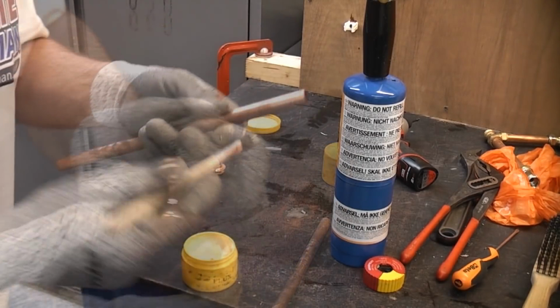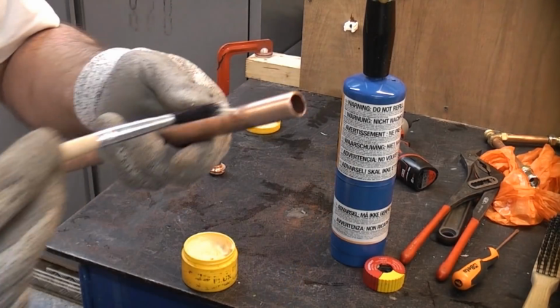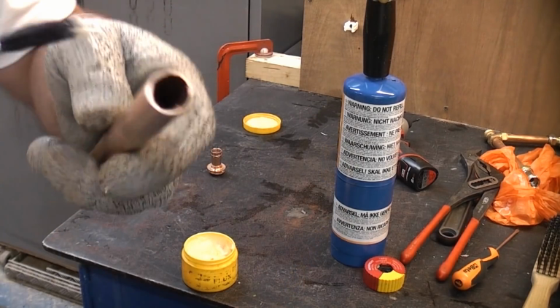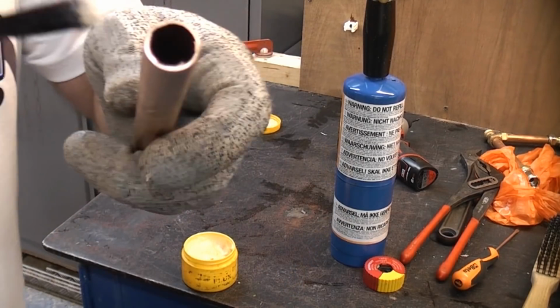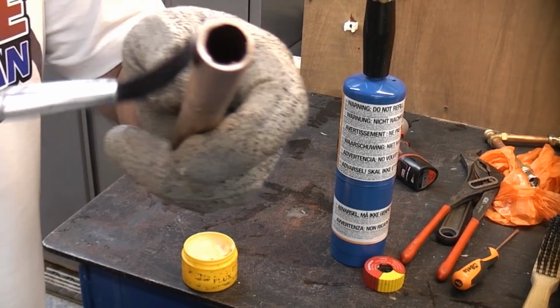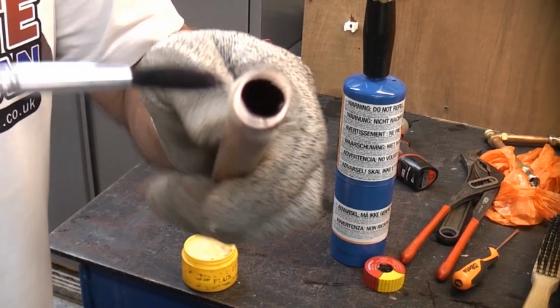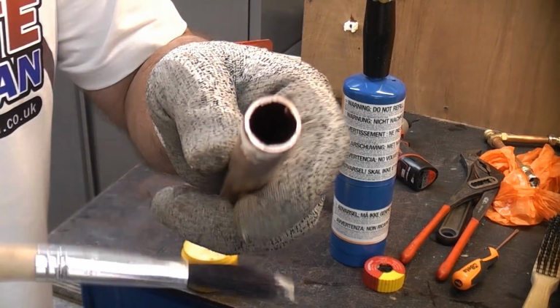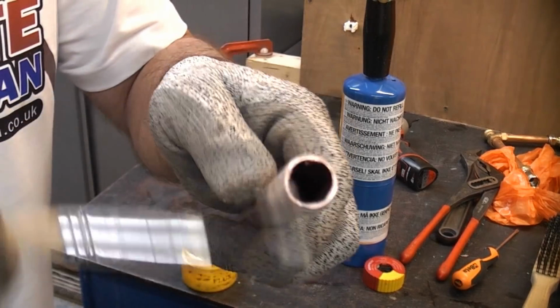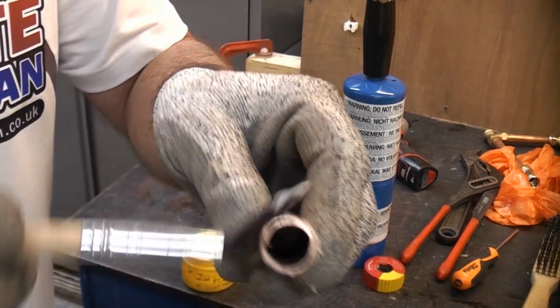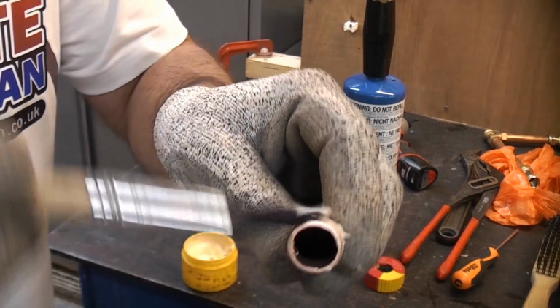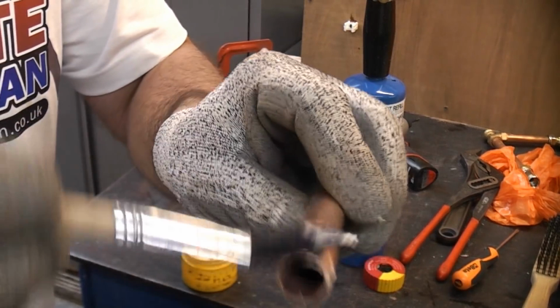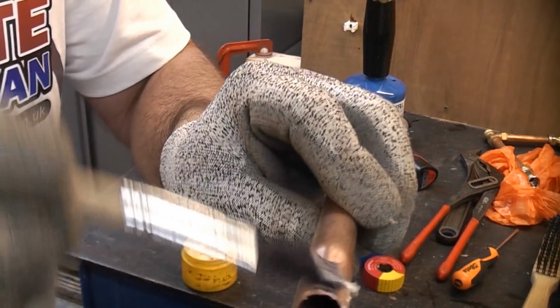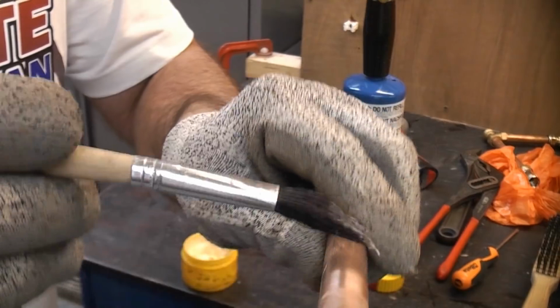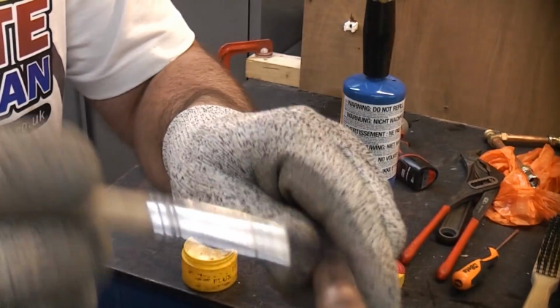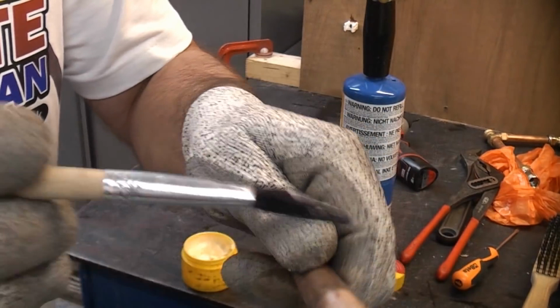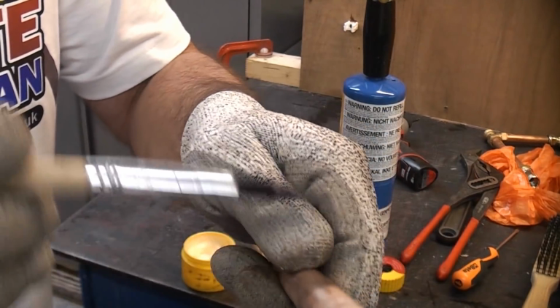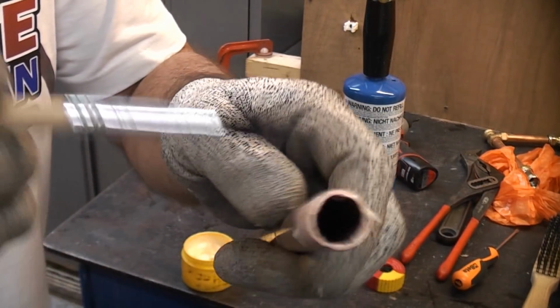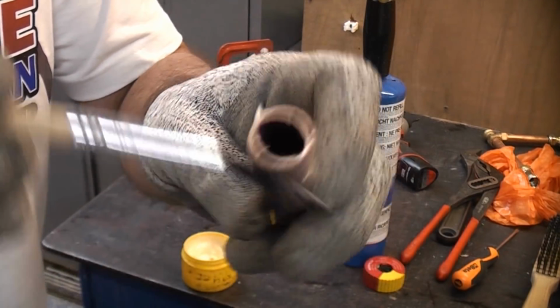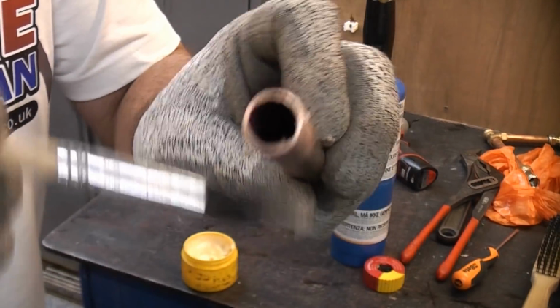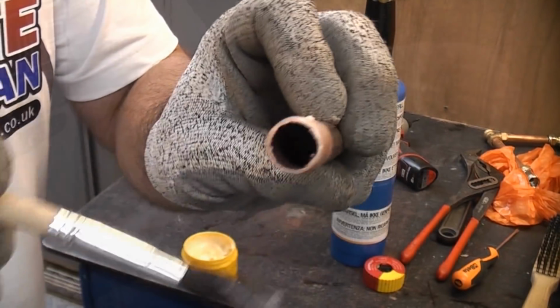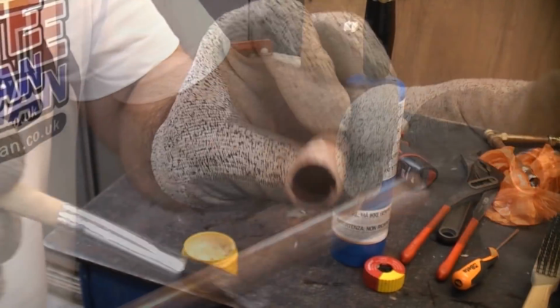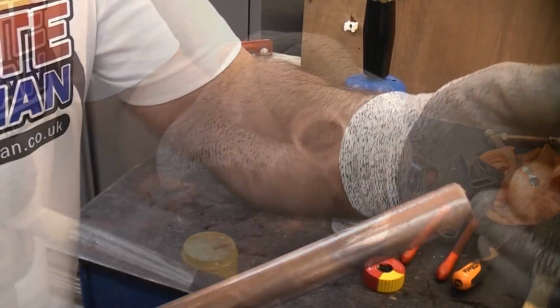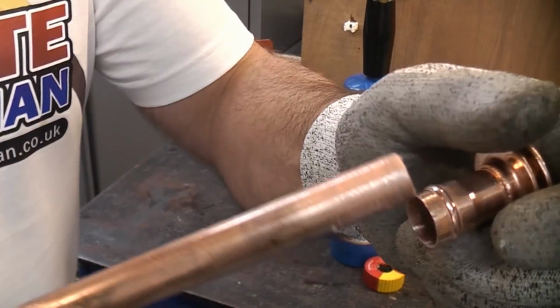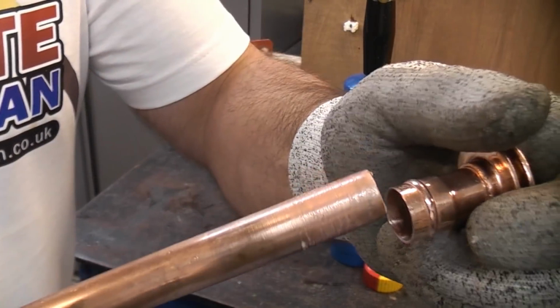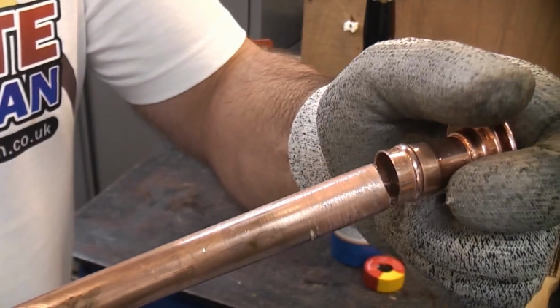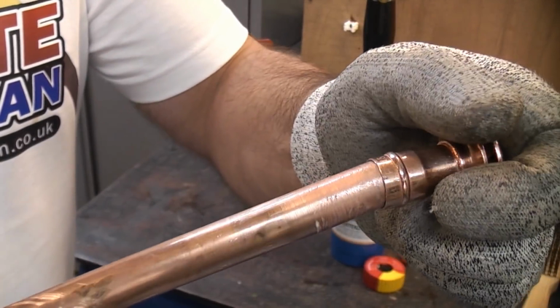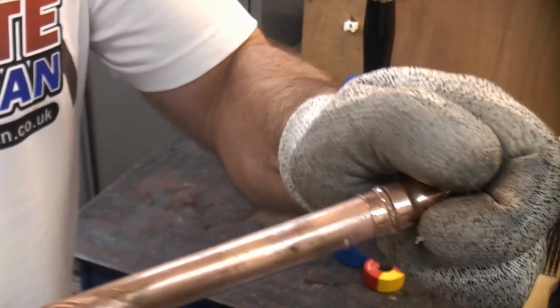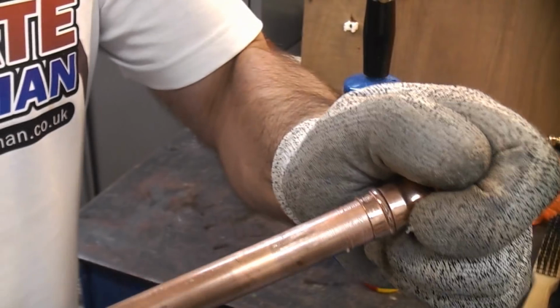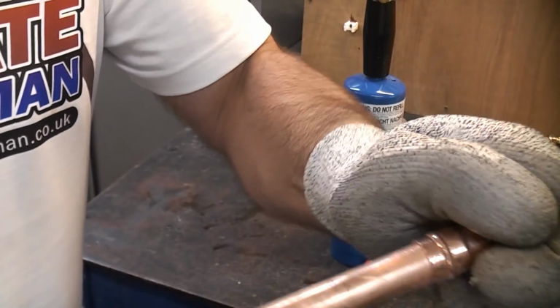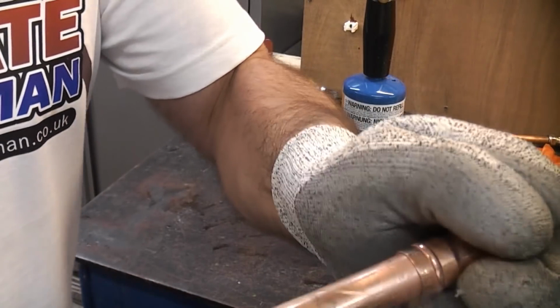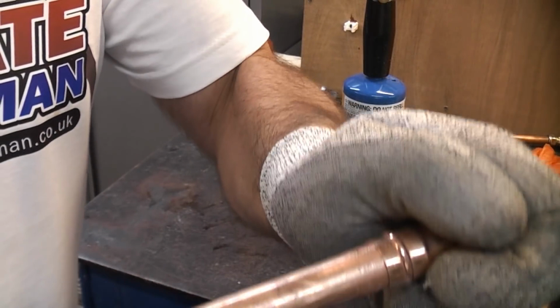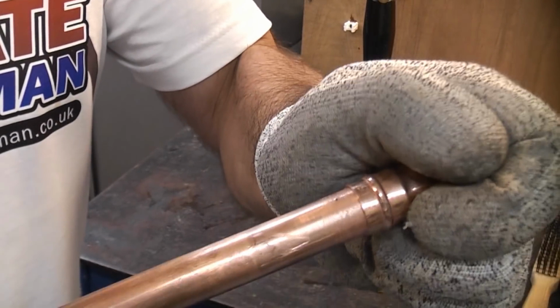Then I'm just going to apply some flux to that. I'm going to push that on there as far as it will go with a twisting motion.